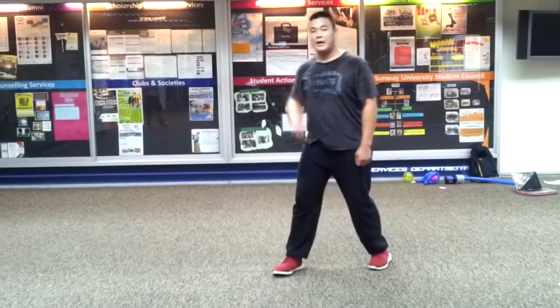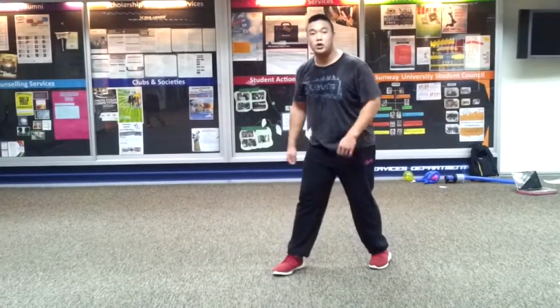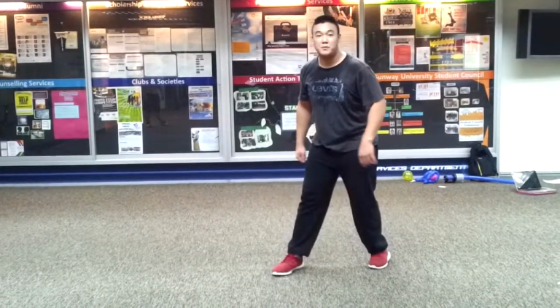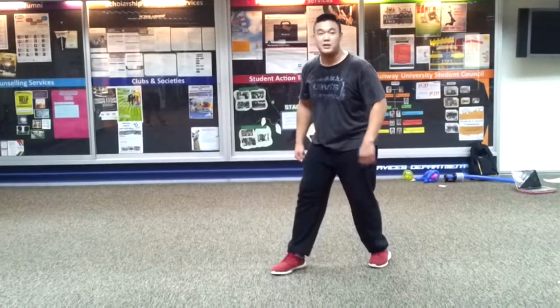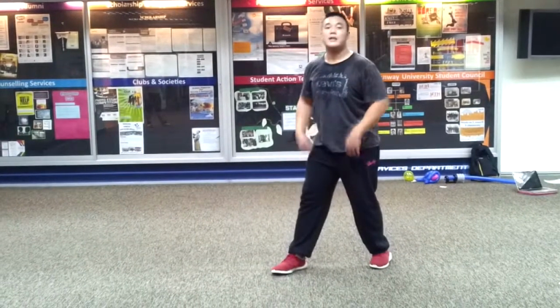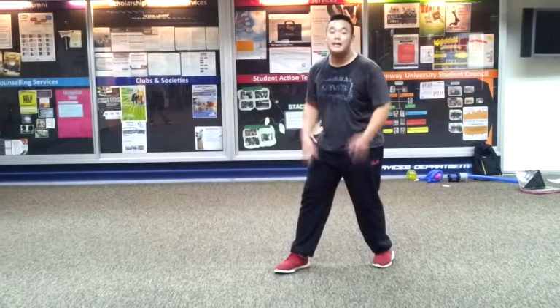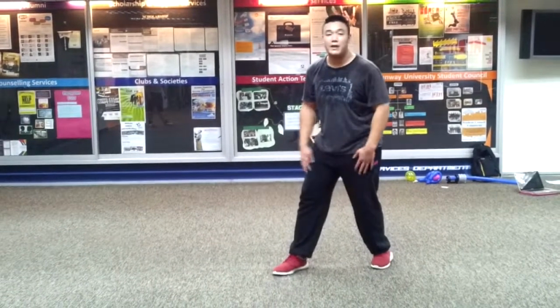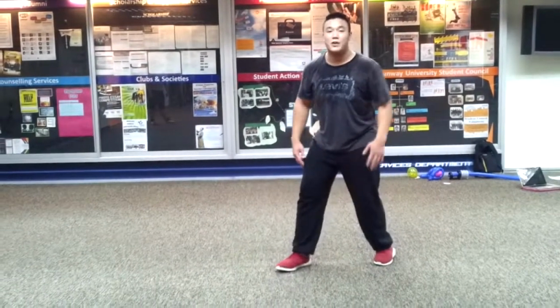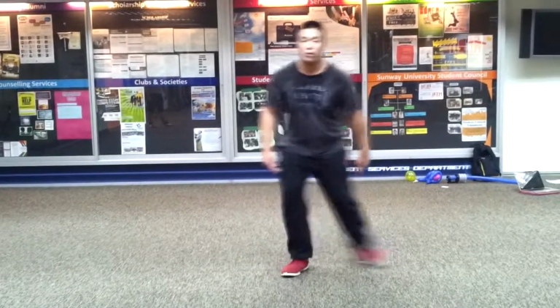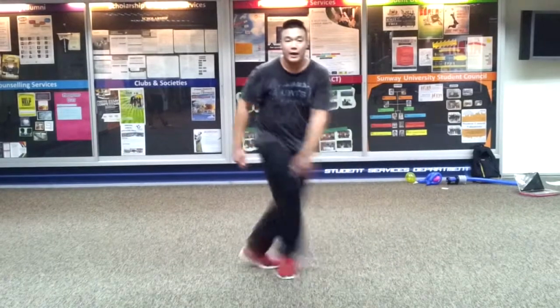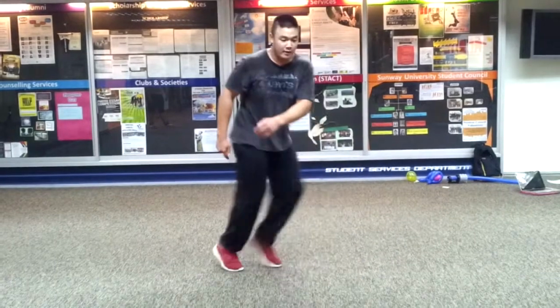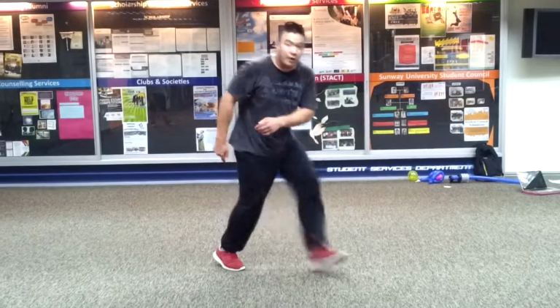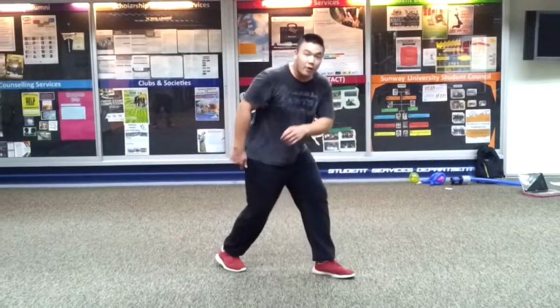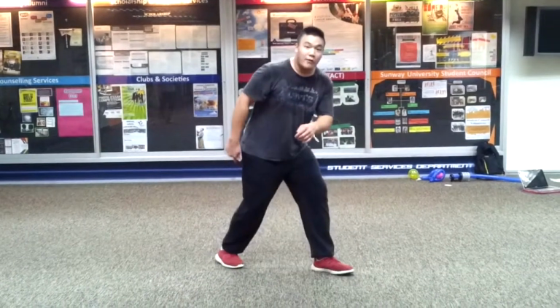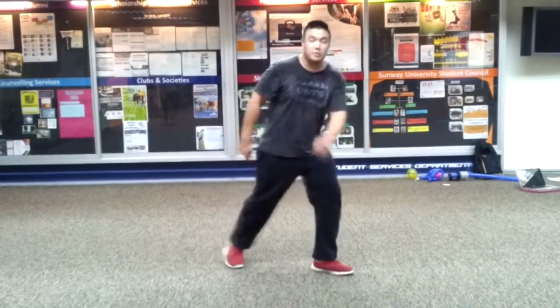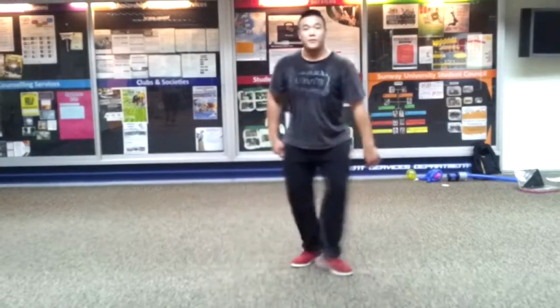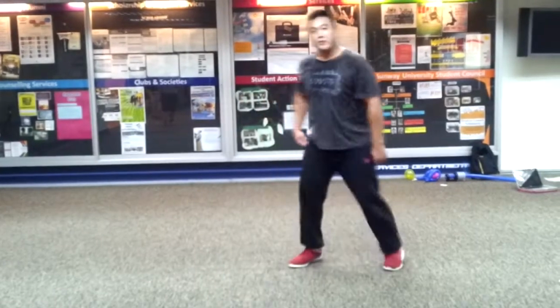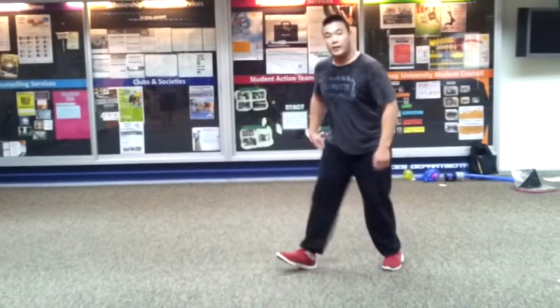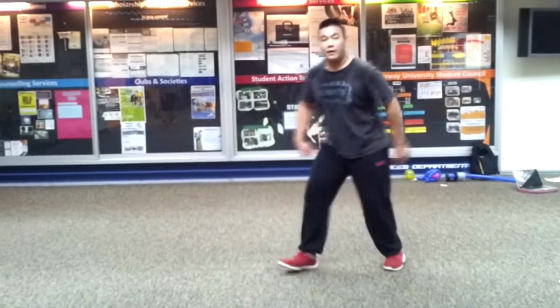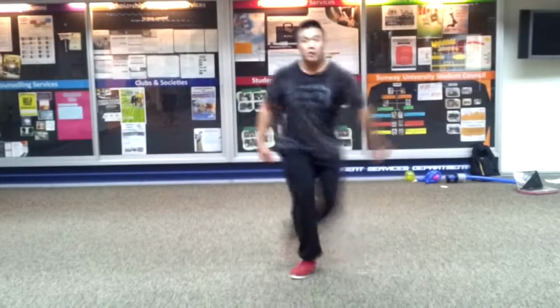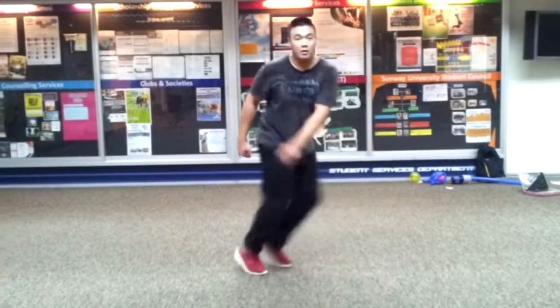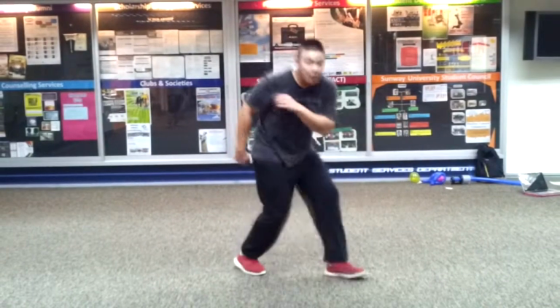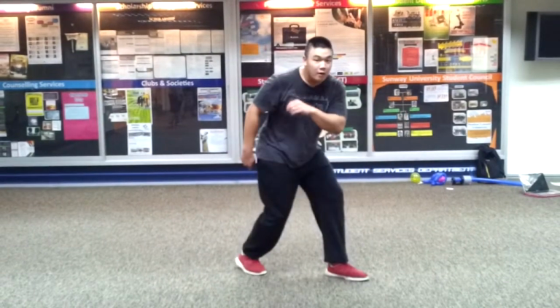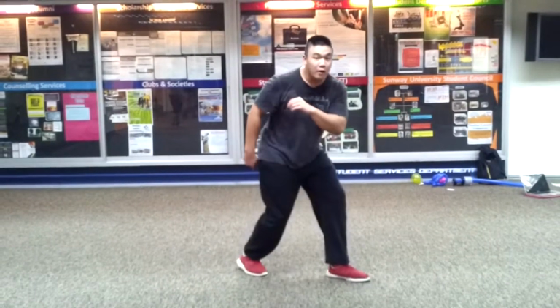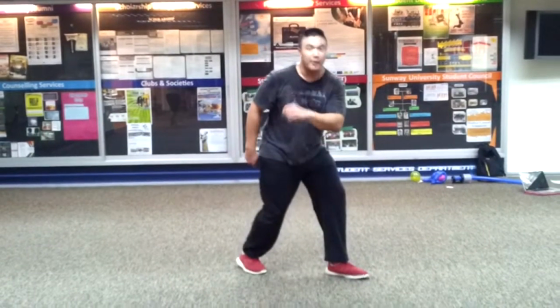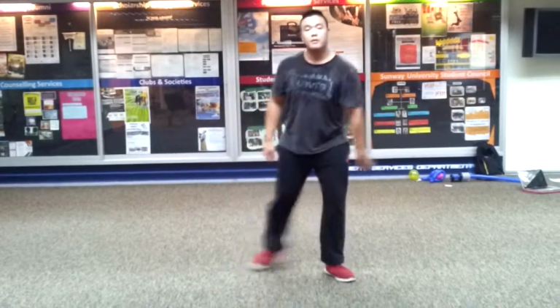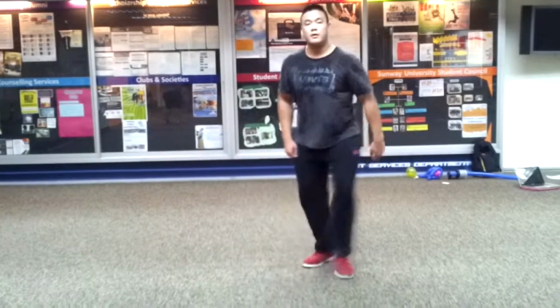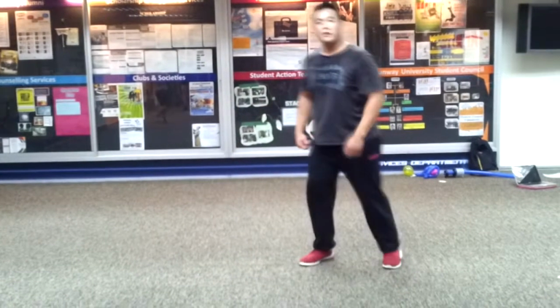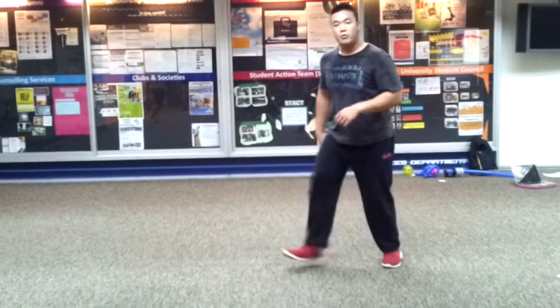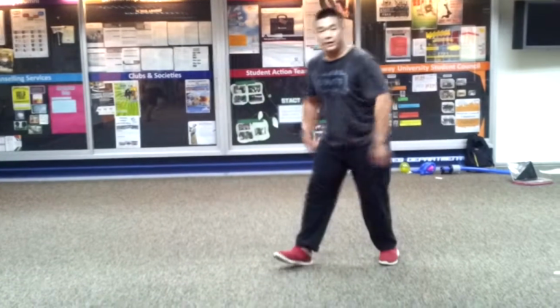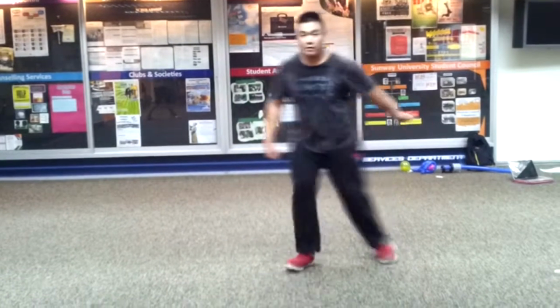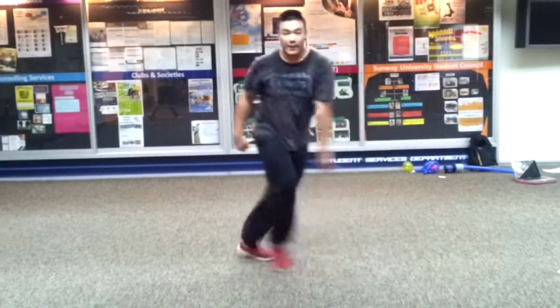Then you're going to choose position — the same thing. Left leg is going to go behind, right leg is going to go in front. Look at him. Look at him again. Back.